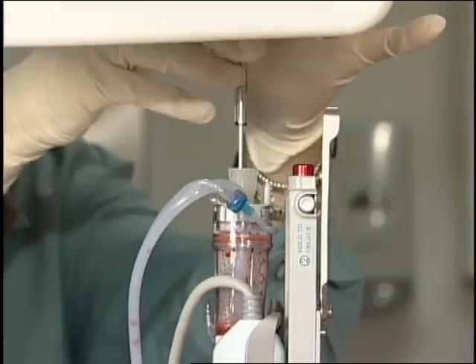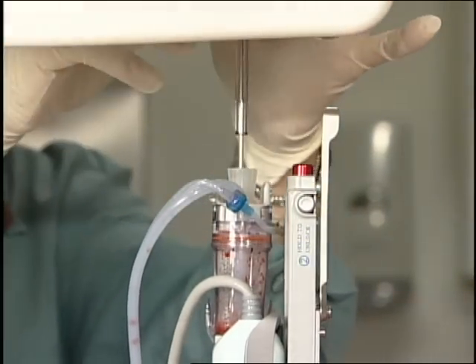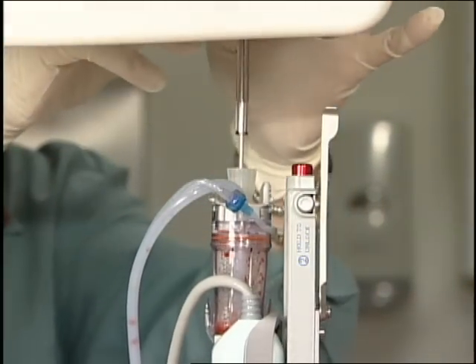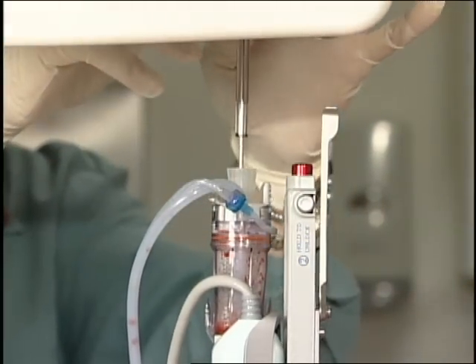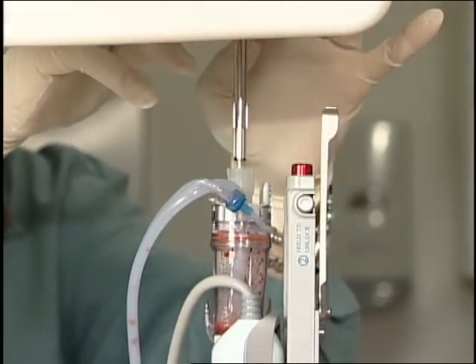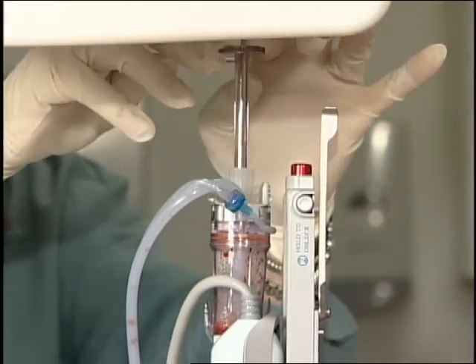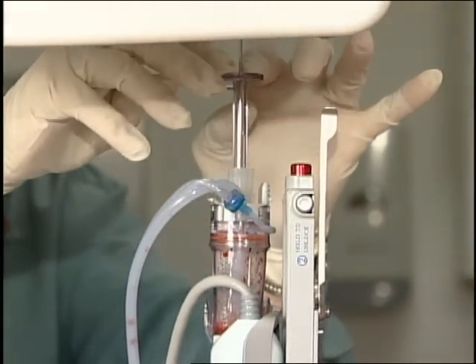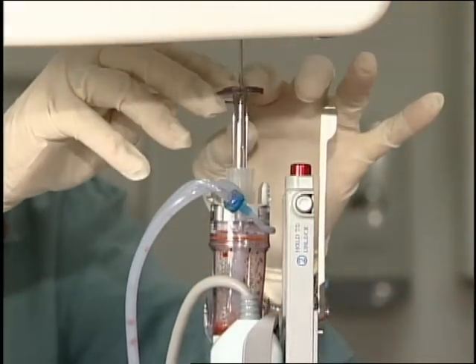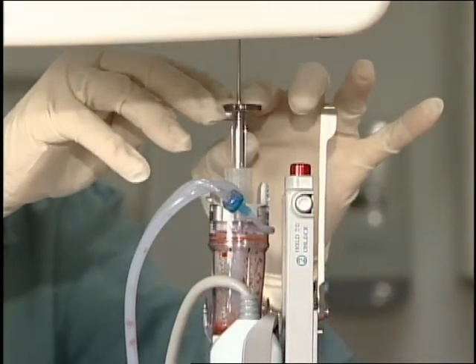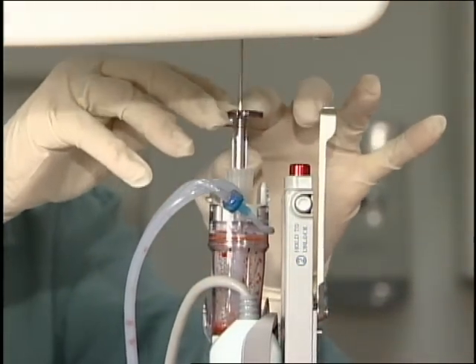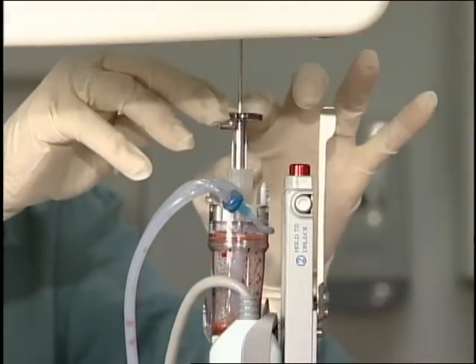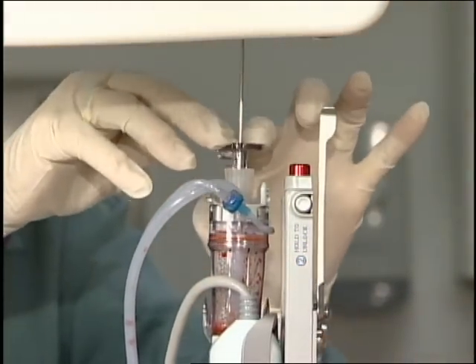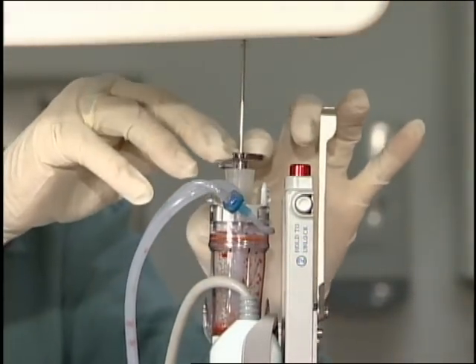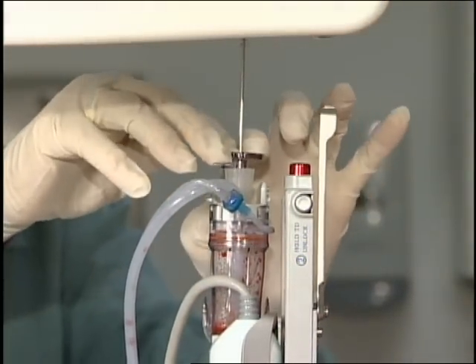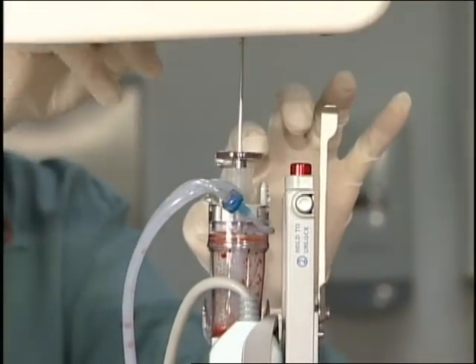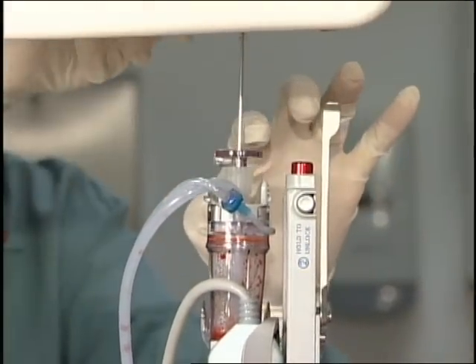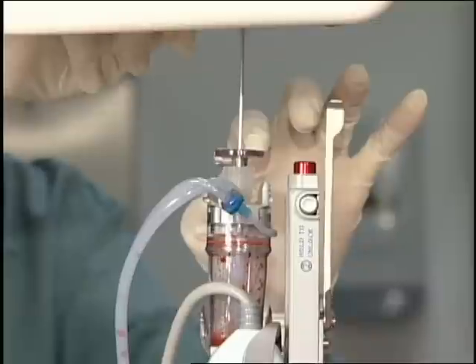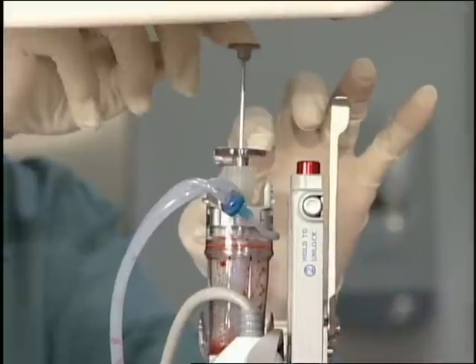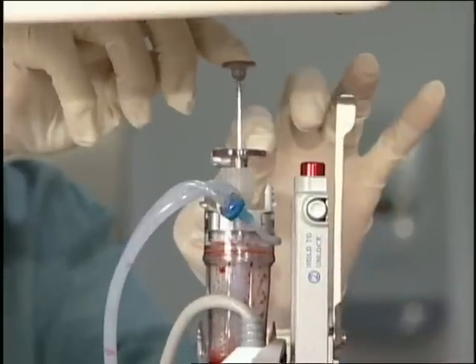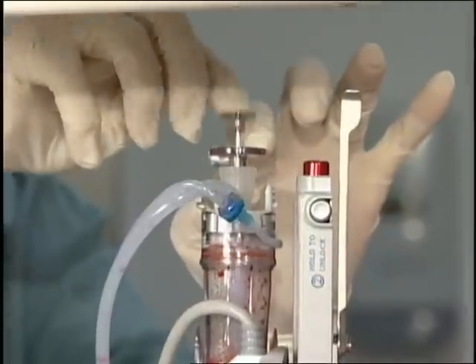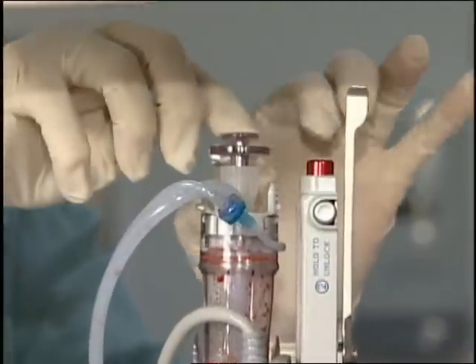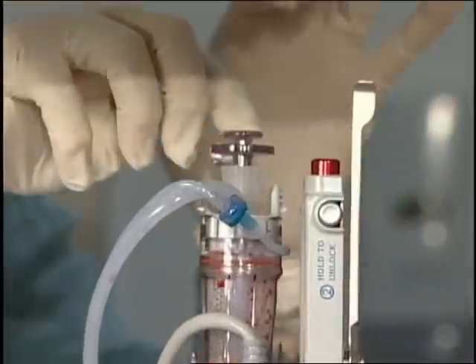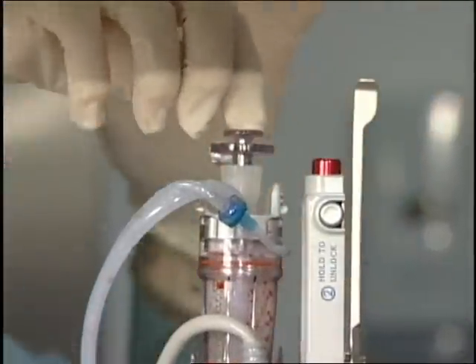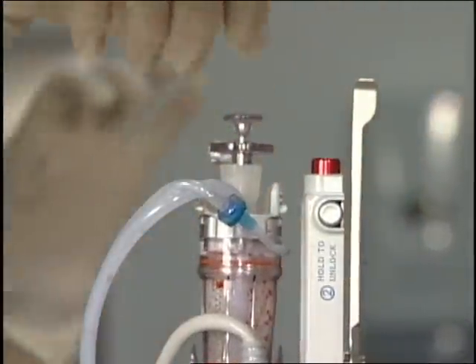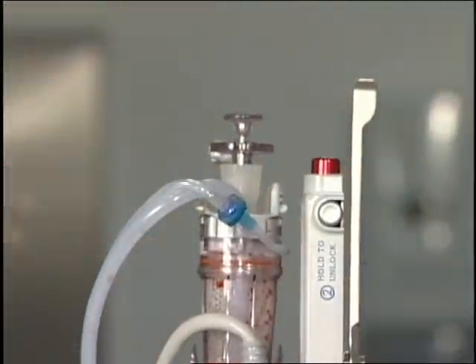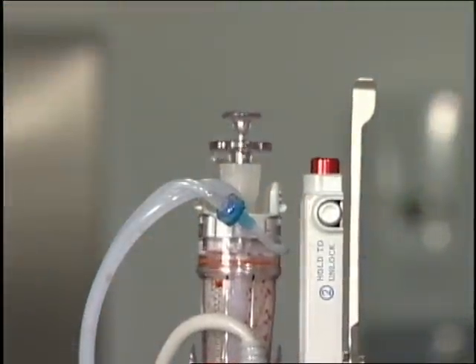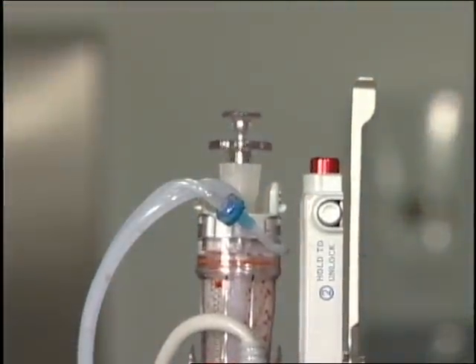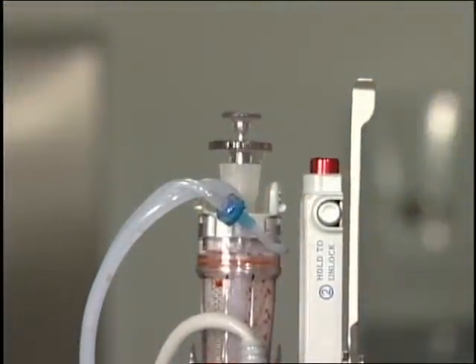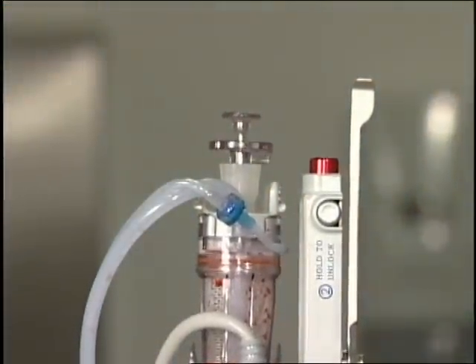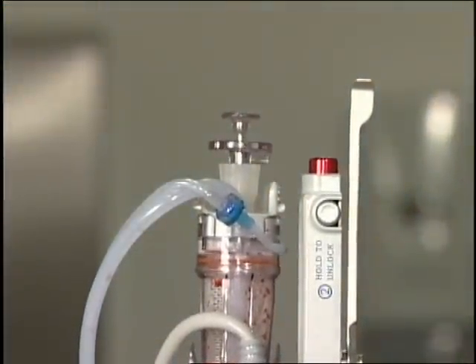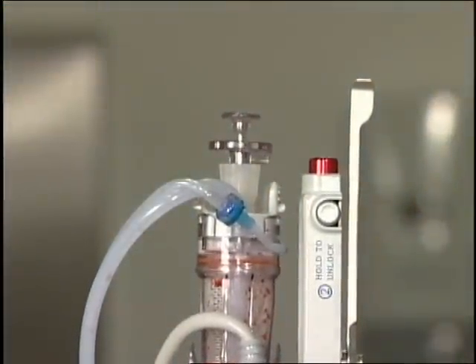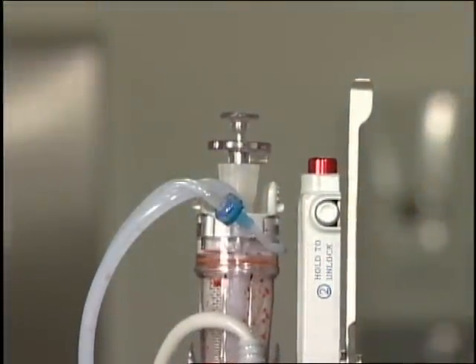12 o'clock — correct? All right. There we go. Rotate 180. Very good. And we are done.